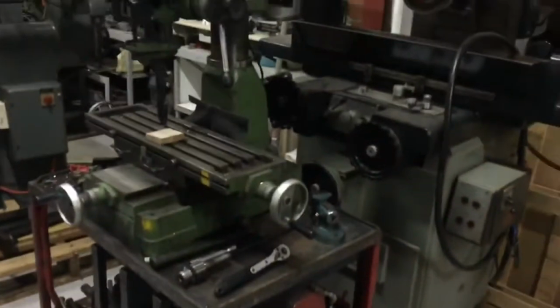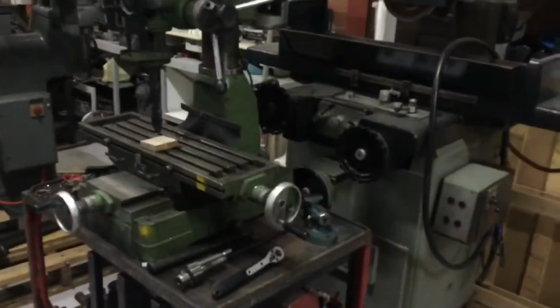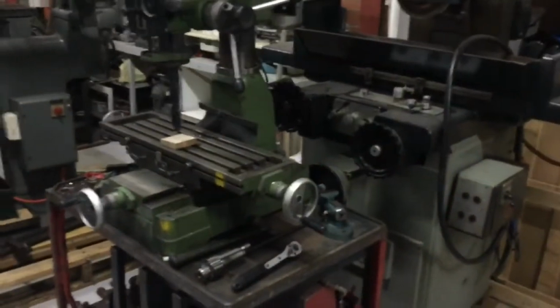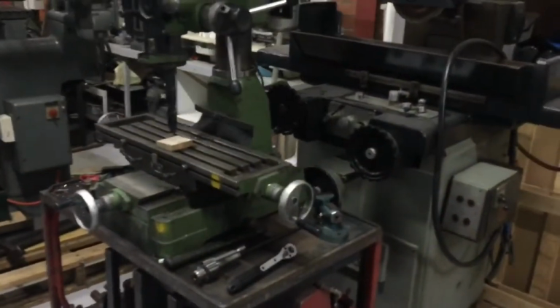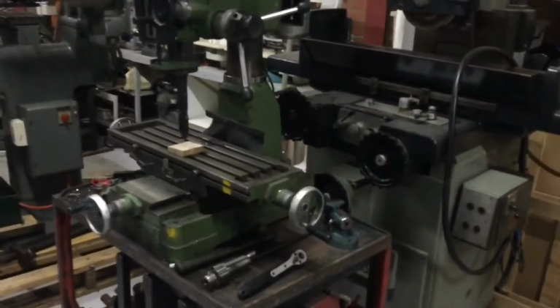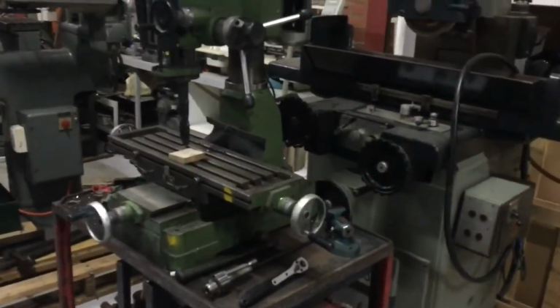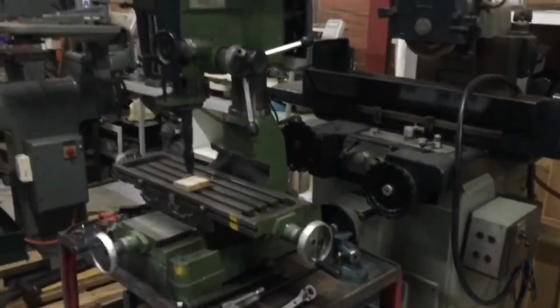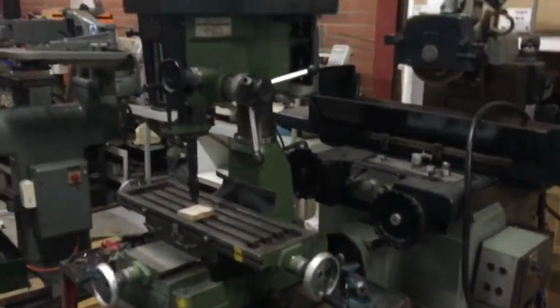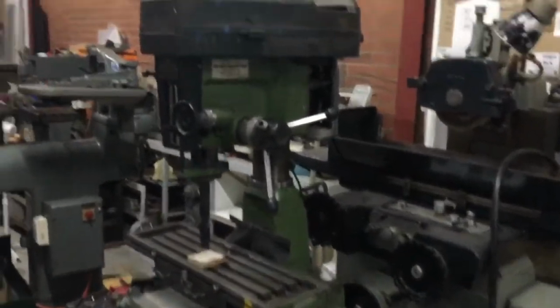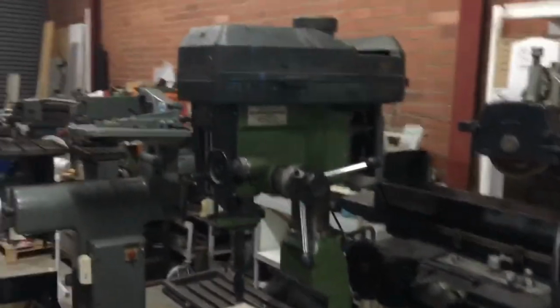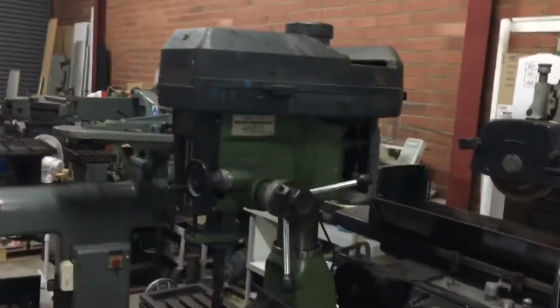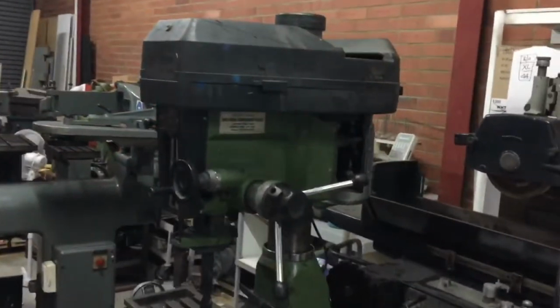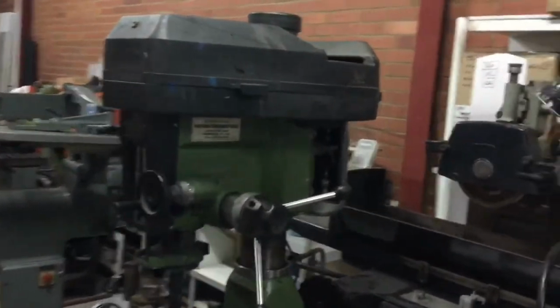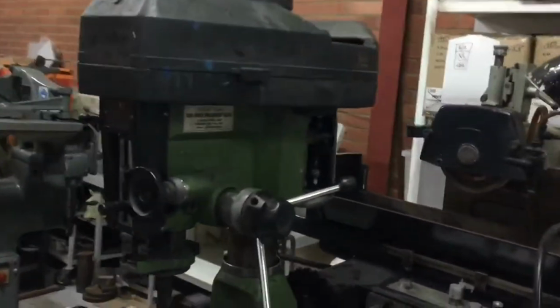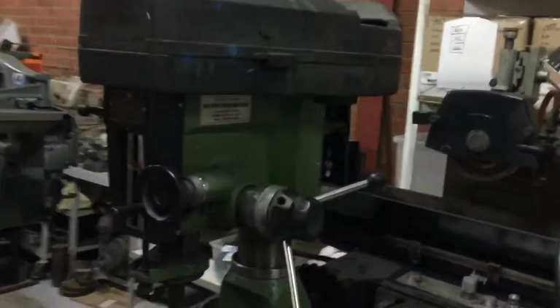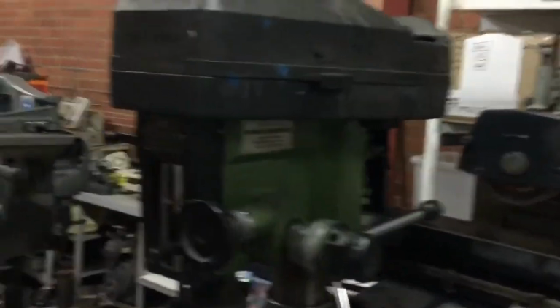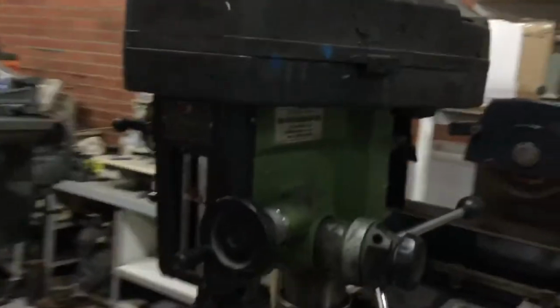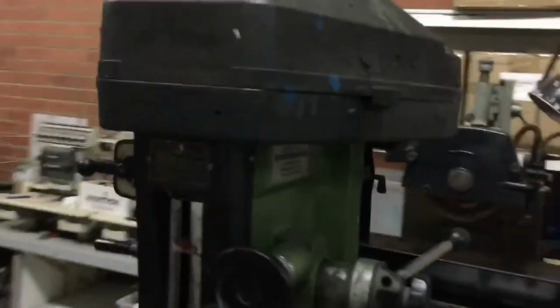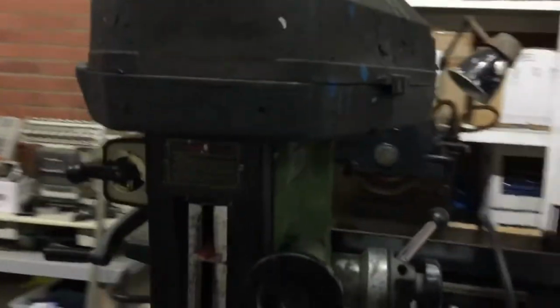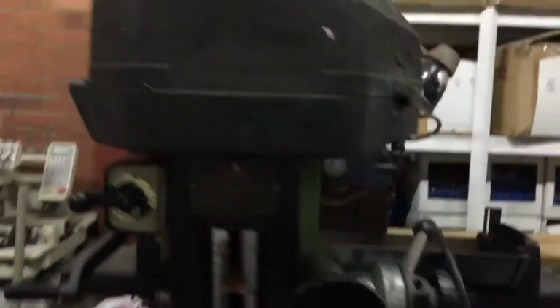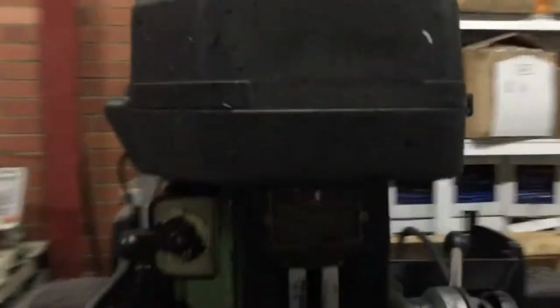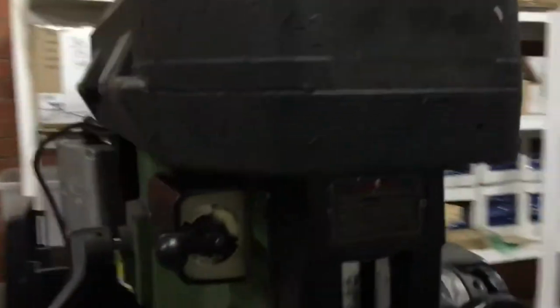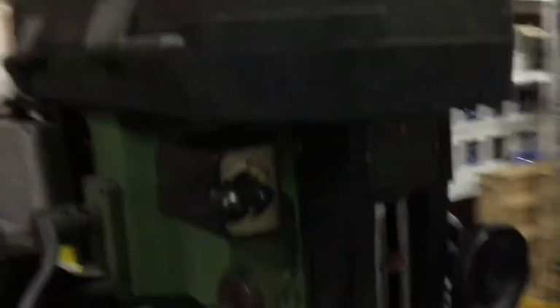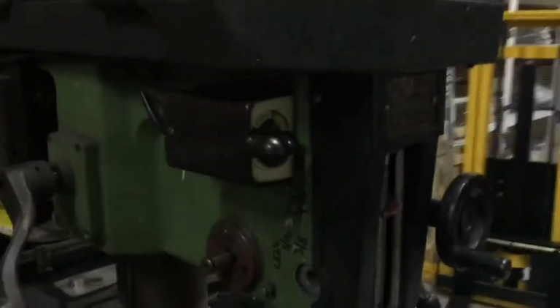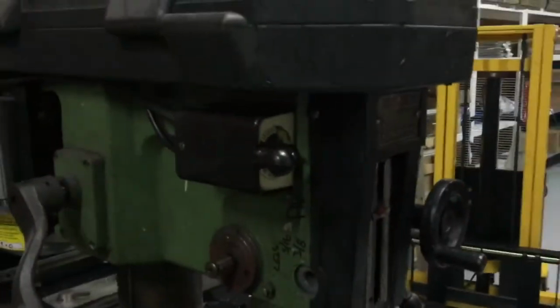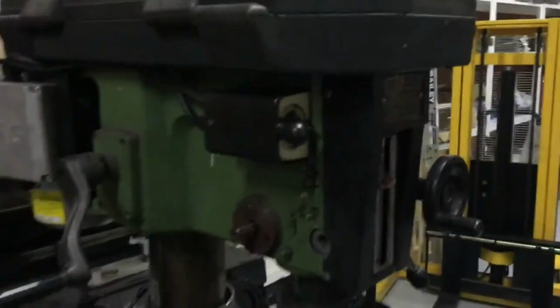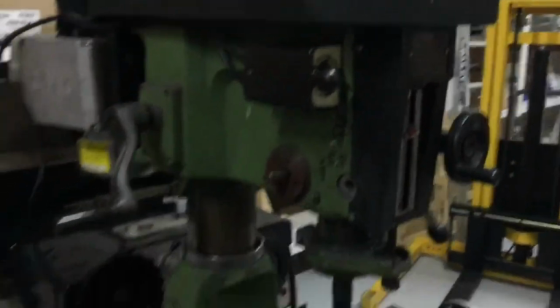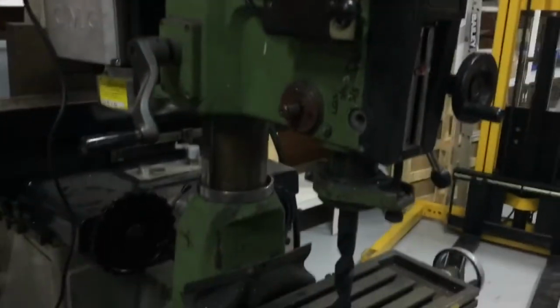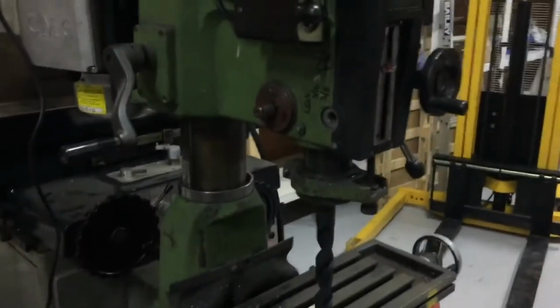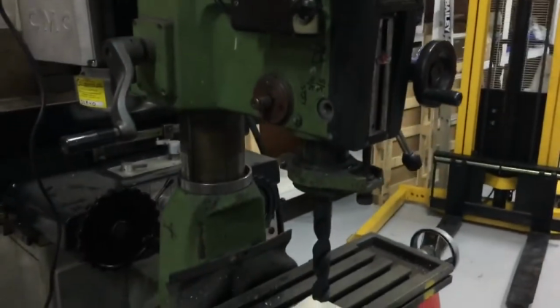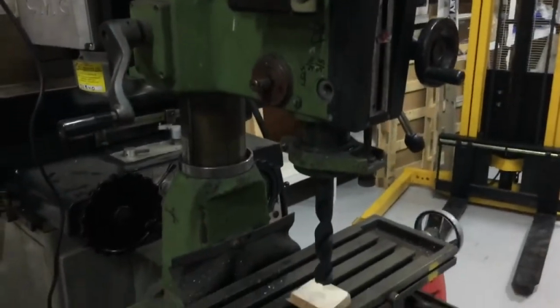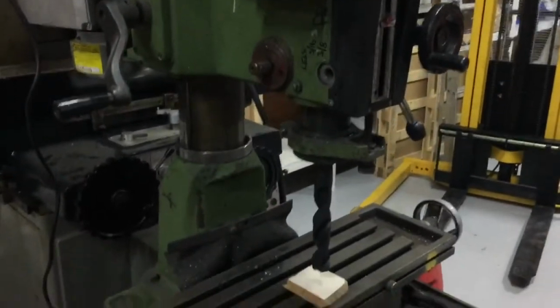We managed to get the Mifid RF30 — thanks very much John, much appreciated — as the picture of the week on YouTube Machinists.